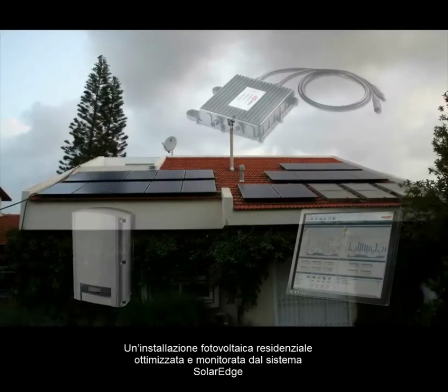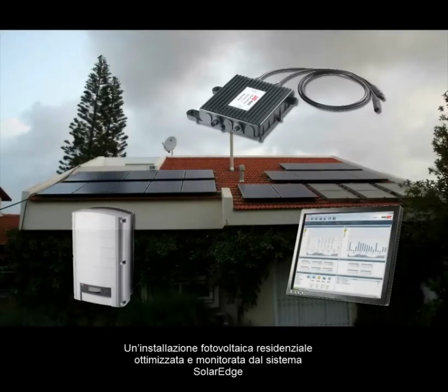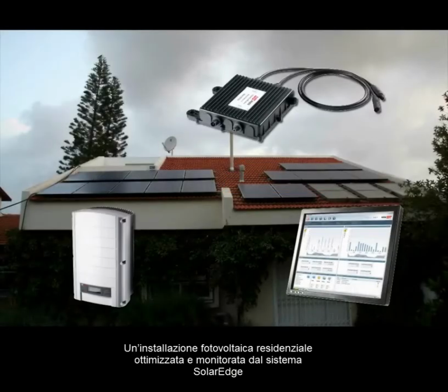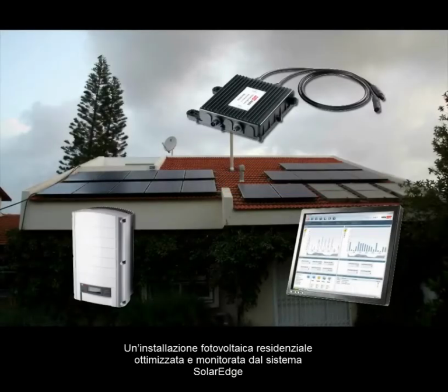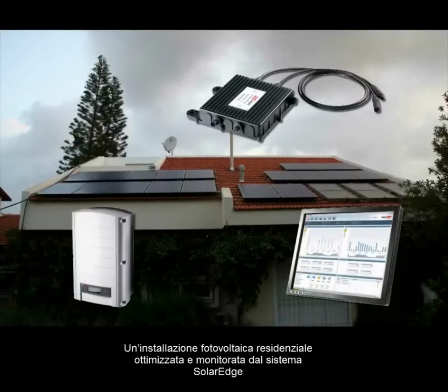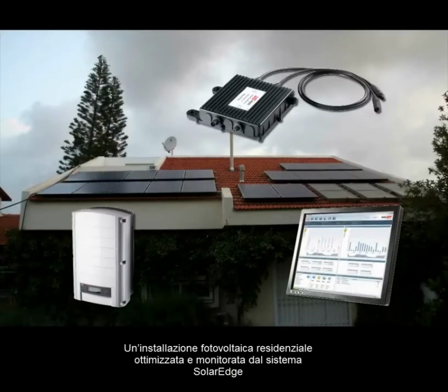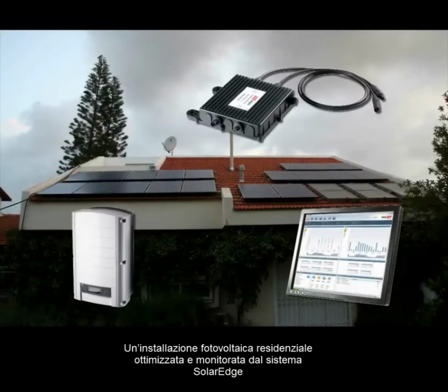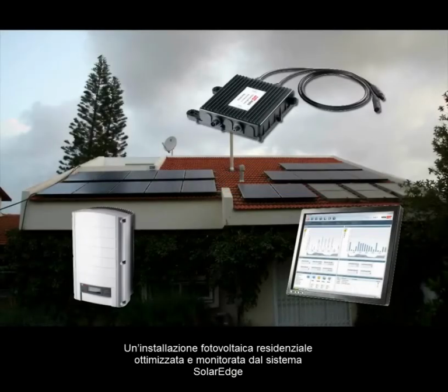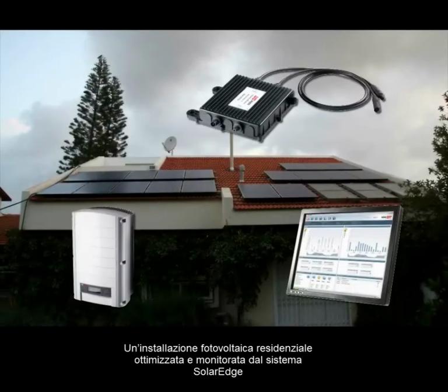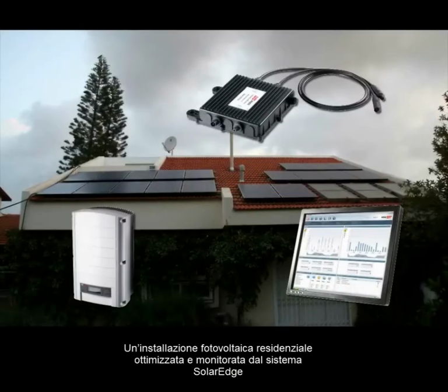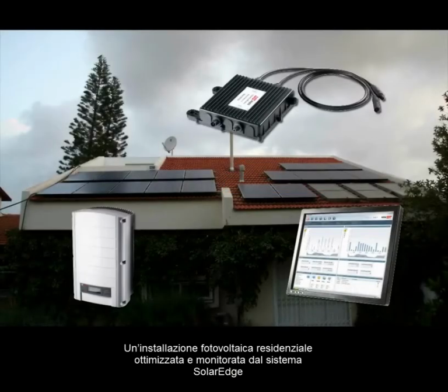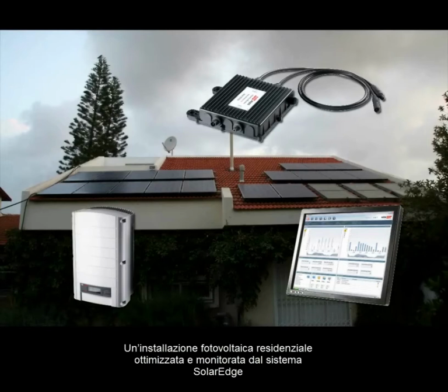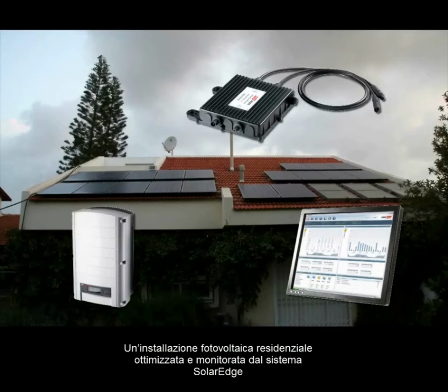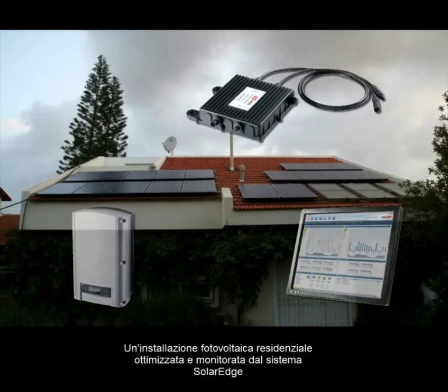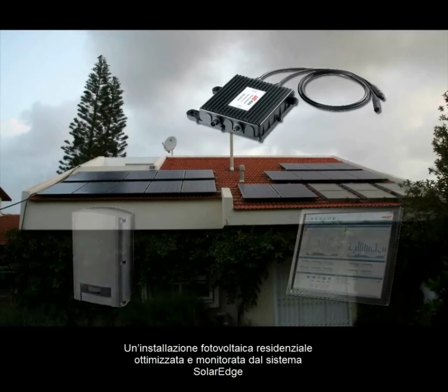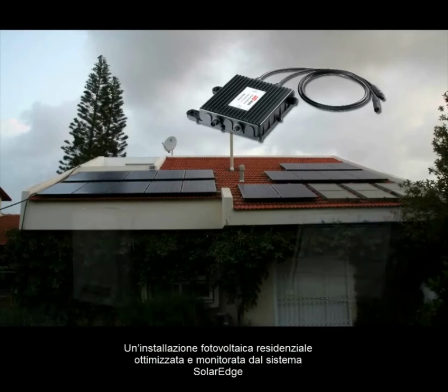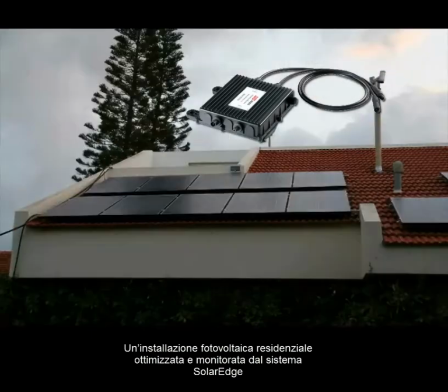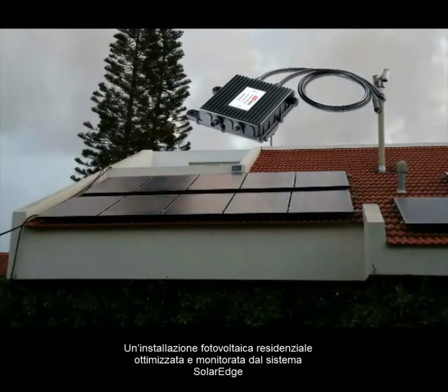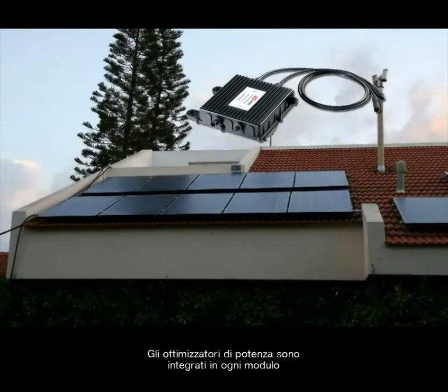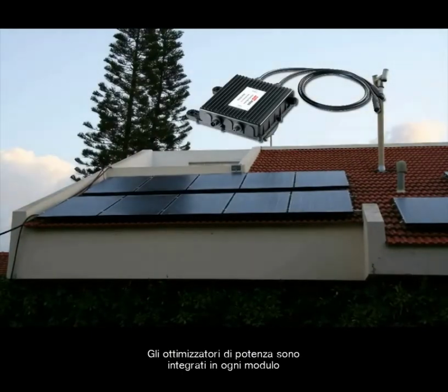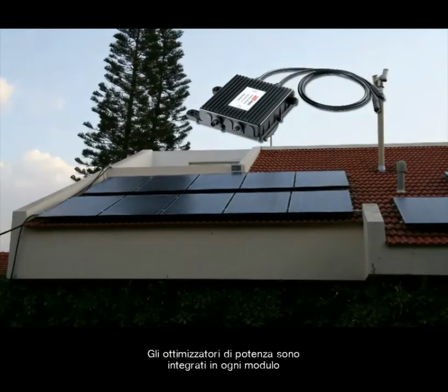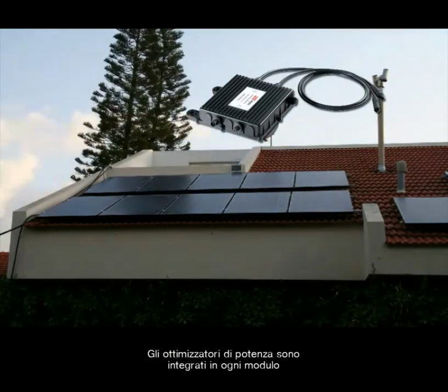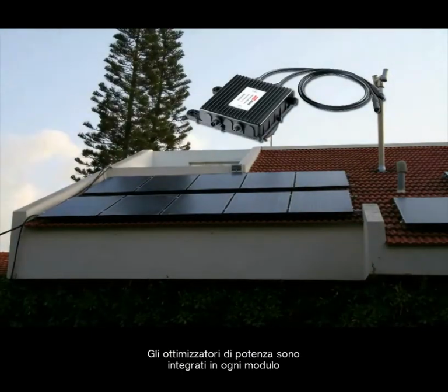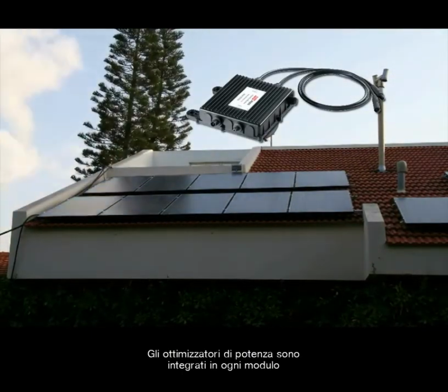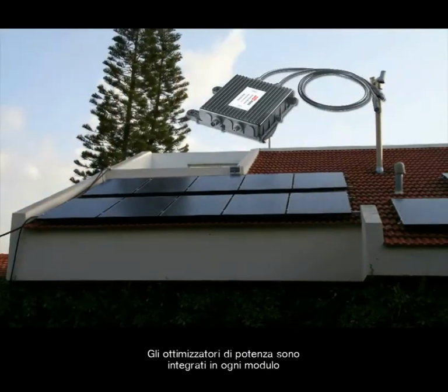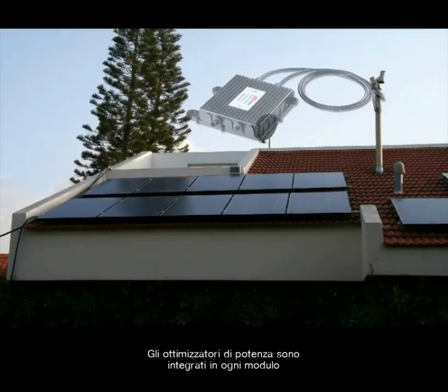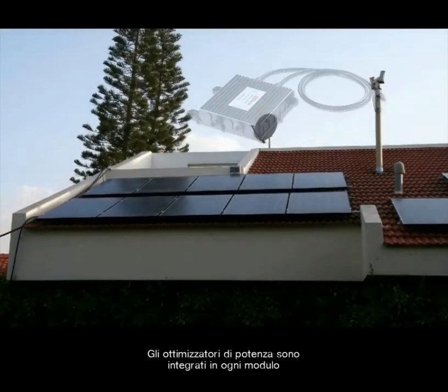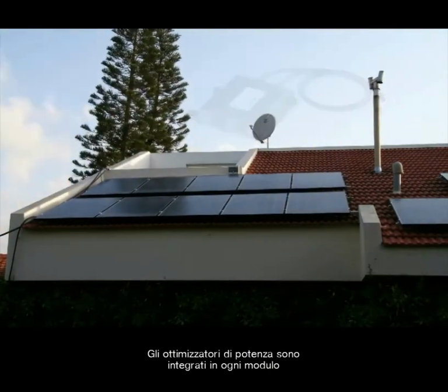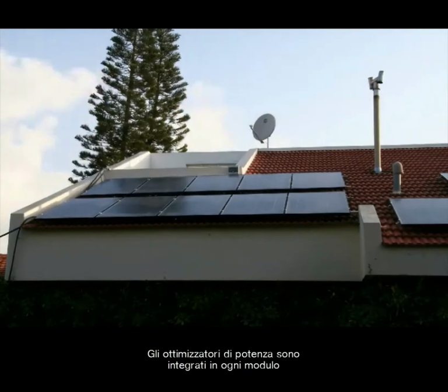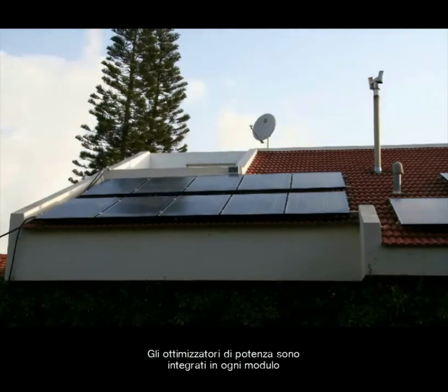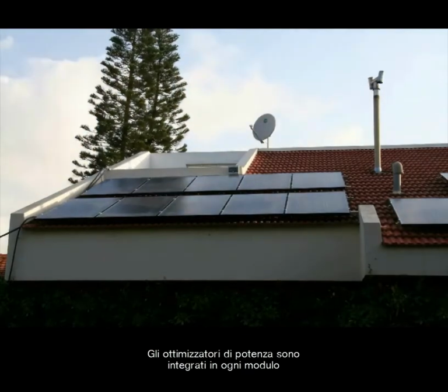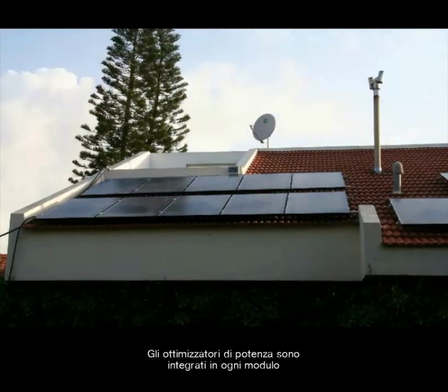A residential PV installation optimized and monitored by a SolarEdge system. SolarEdge PowerBox power optimizers are embedded into all panels.